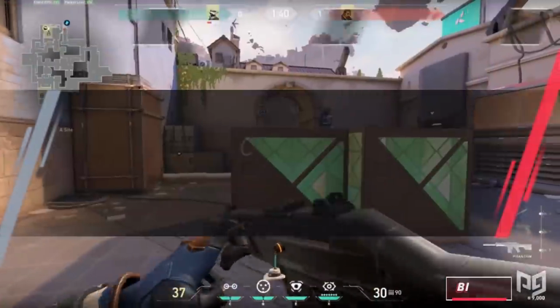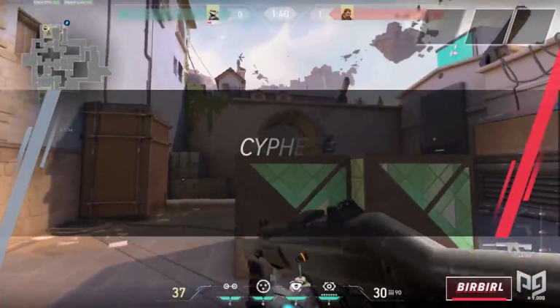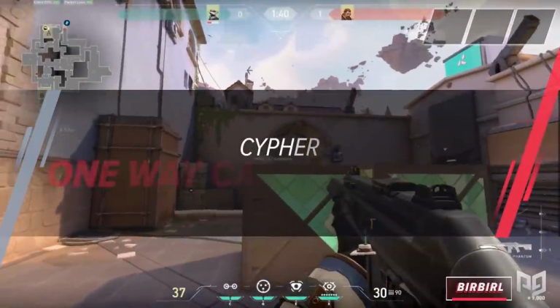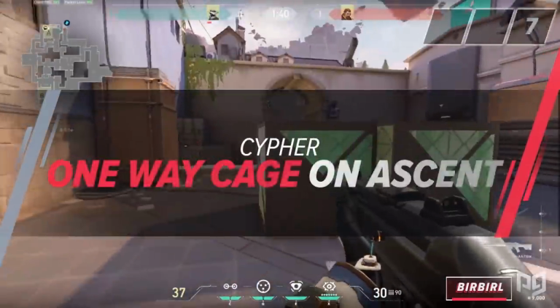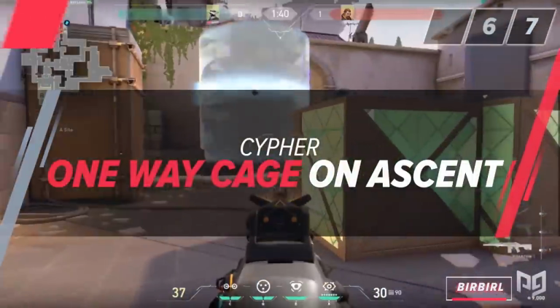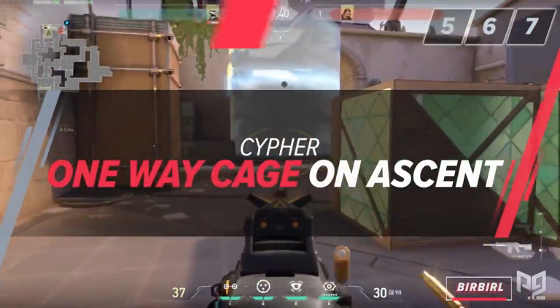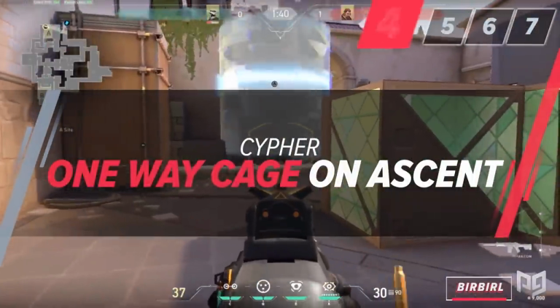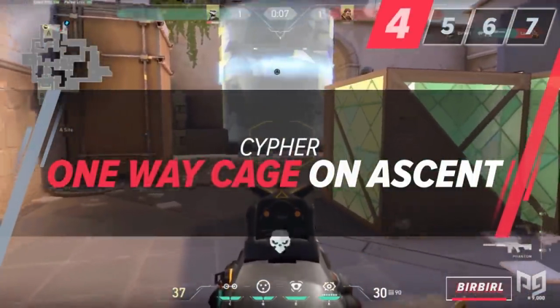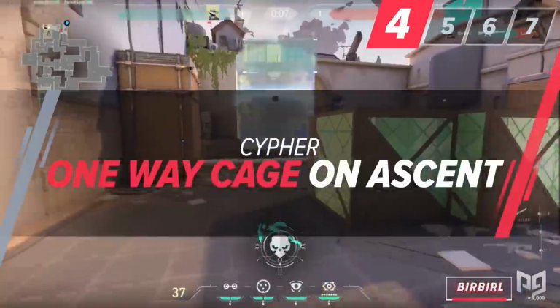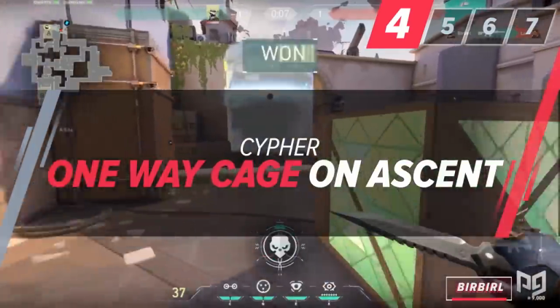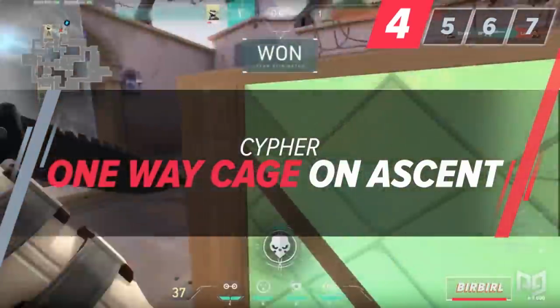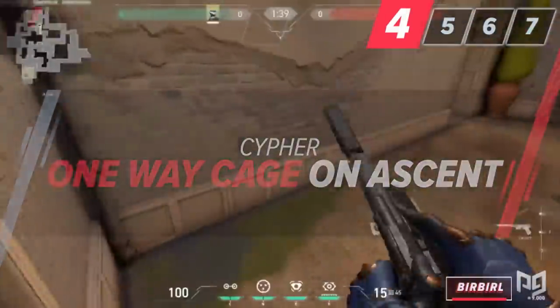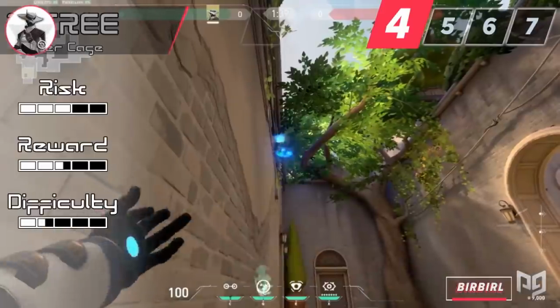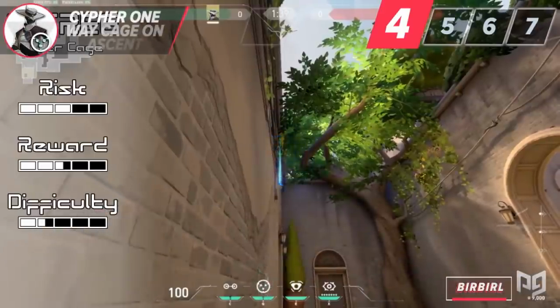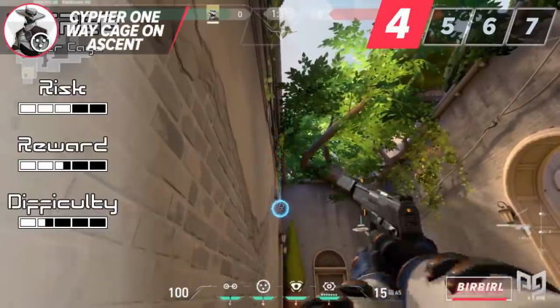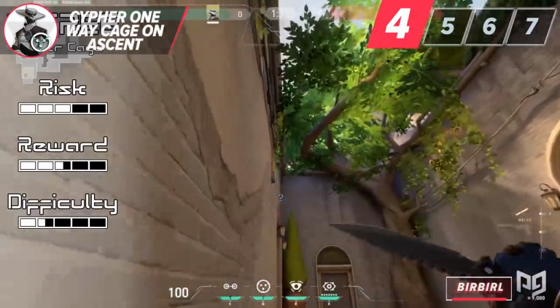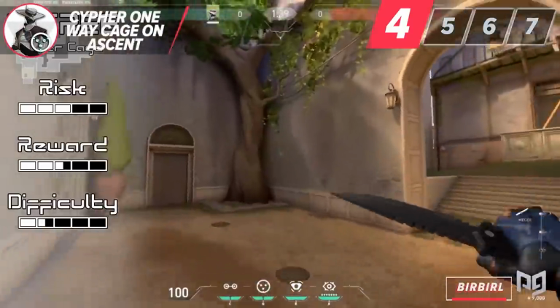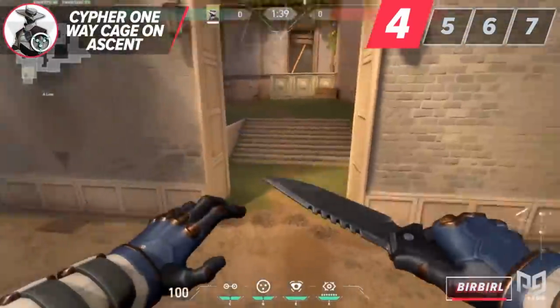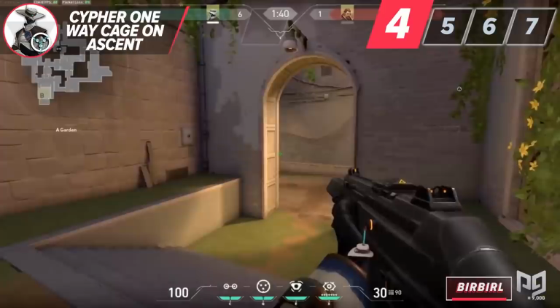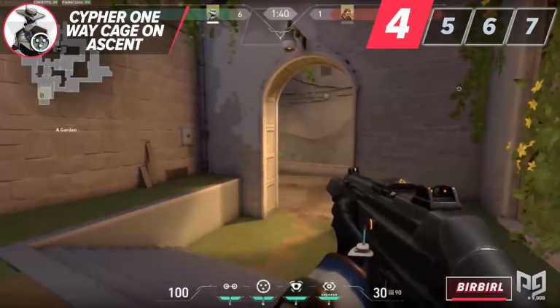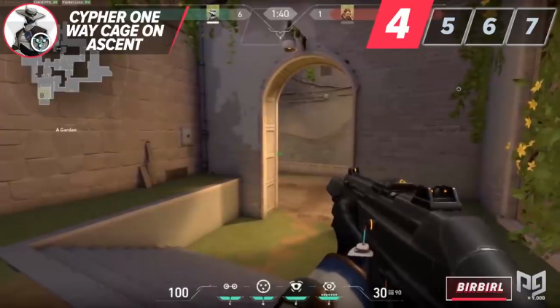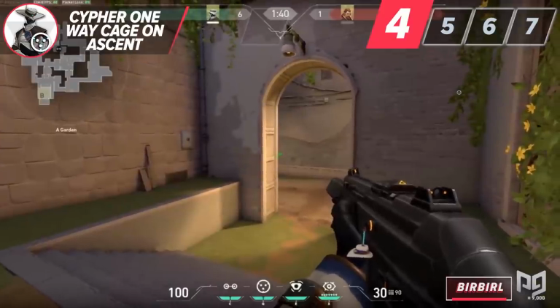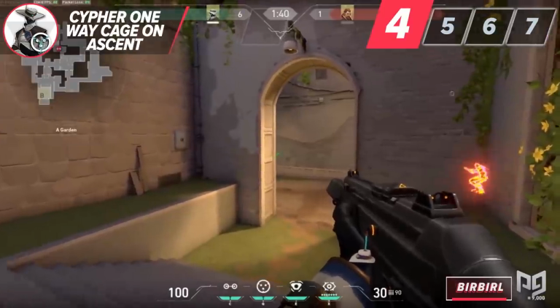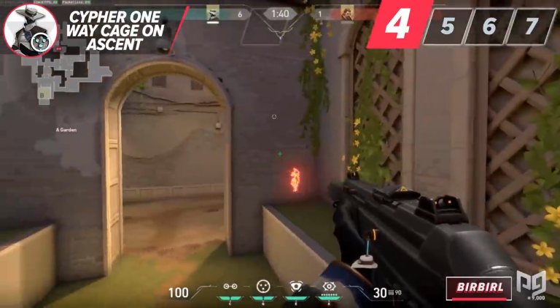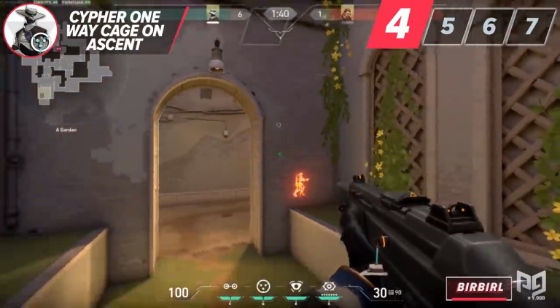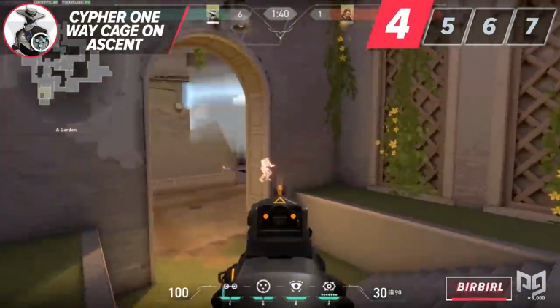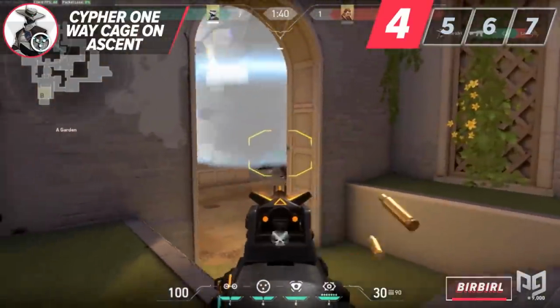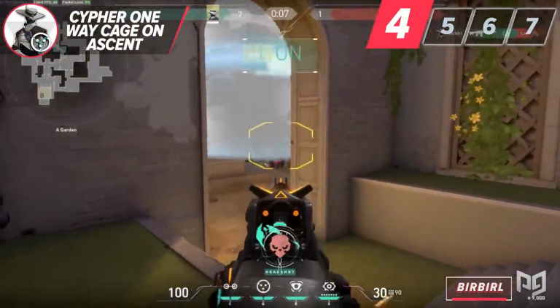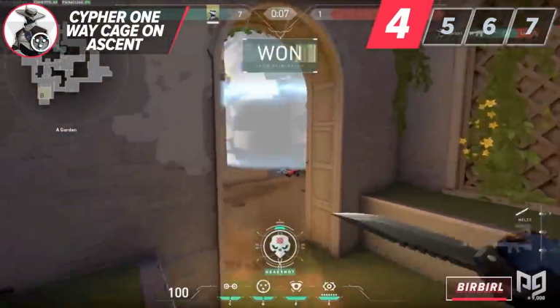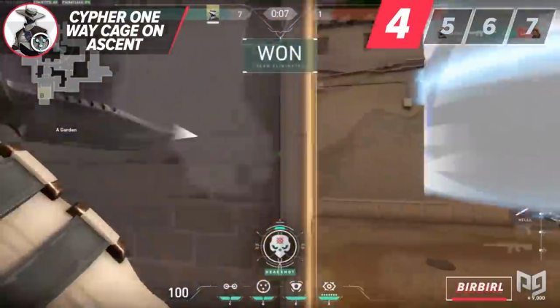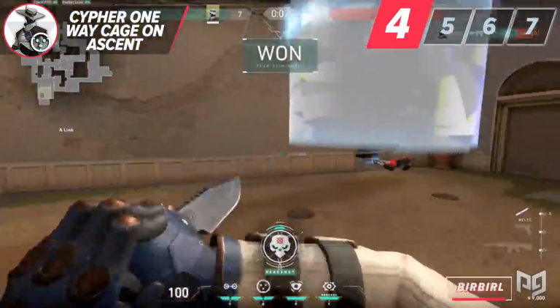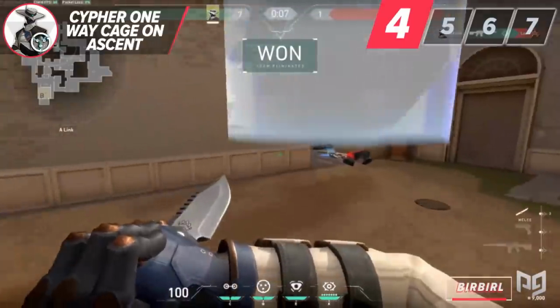Ascent is the only other map besides Split where, in my opinion, his one-way cage is also applicable. In this case, Cypher actually has one-way cages on both A and B sites, which is totally absurd. Let me show you the lineups that I like to use and see if they work for you.